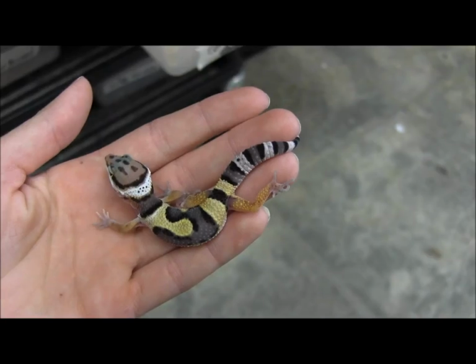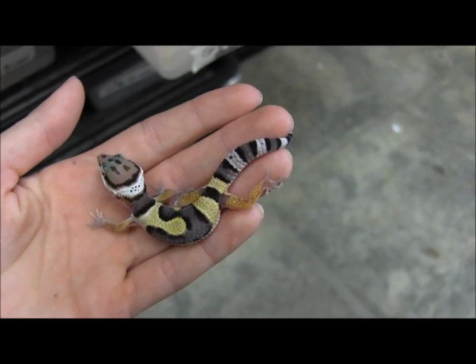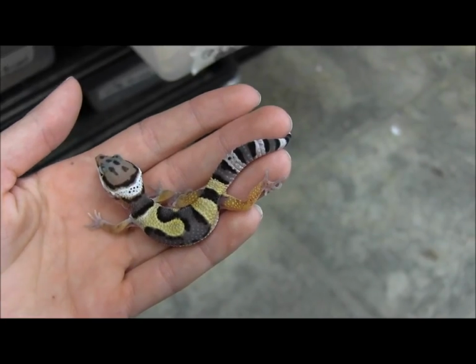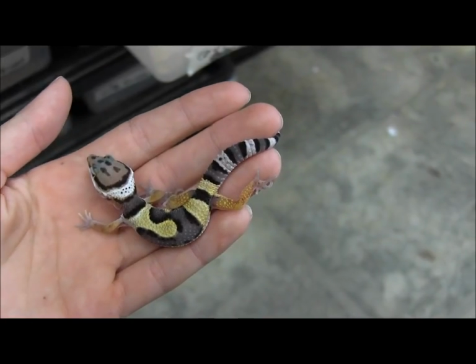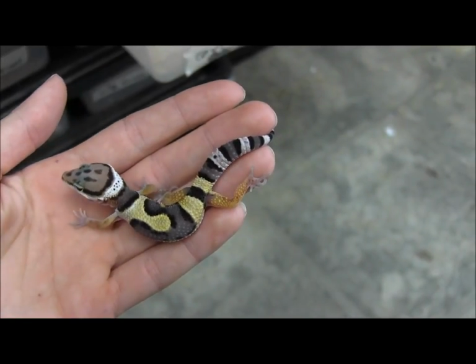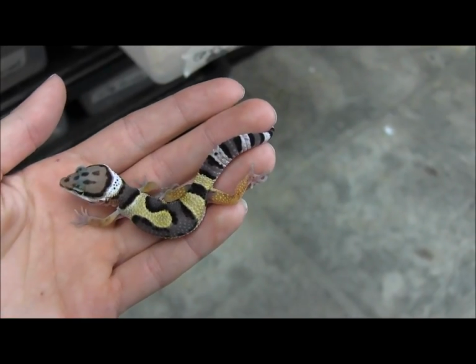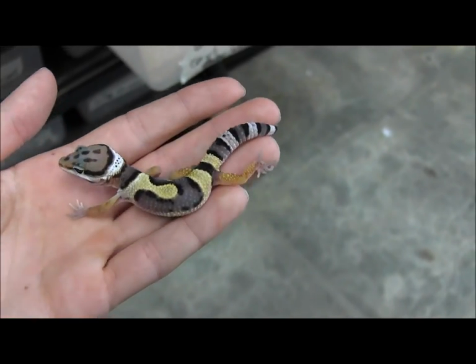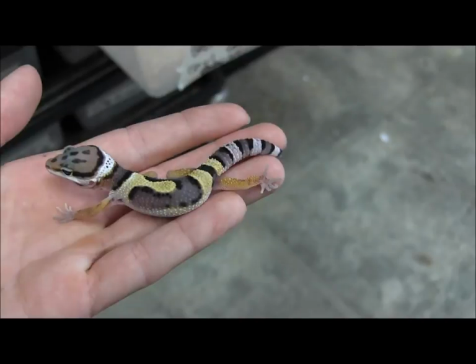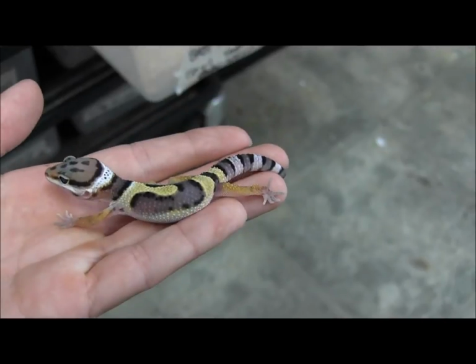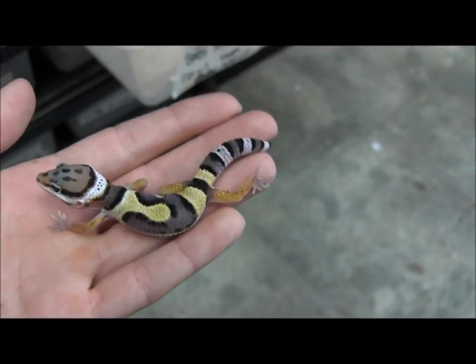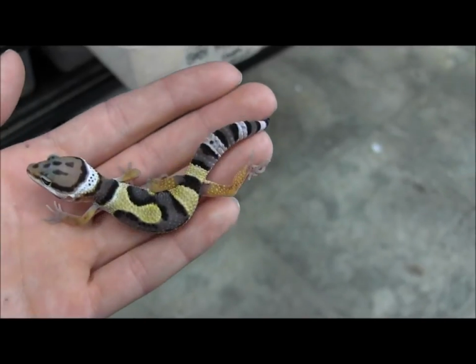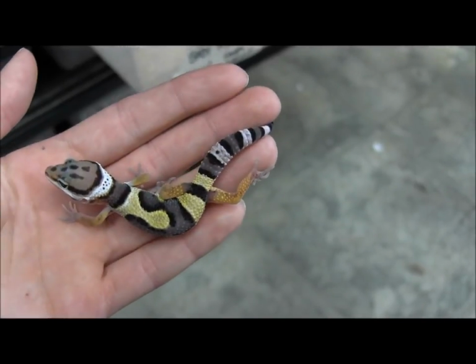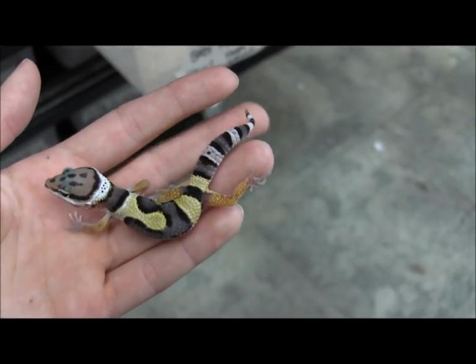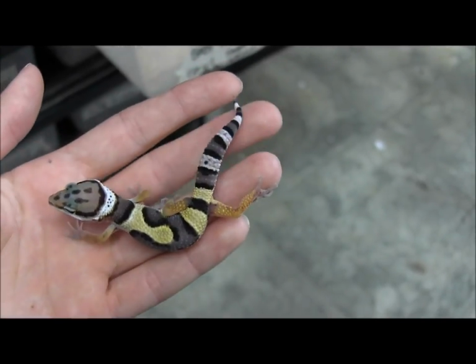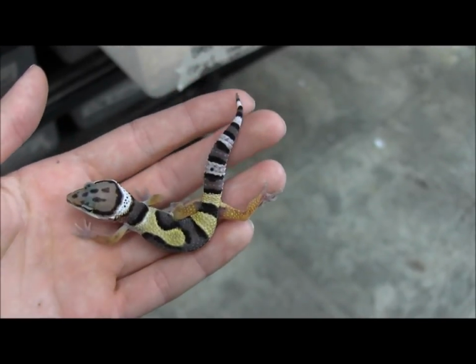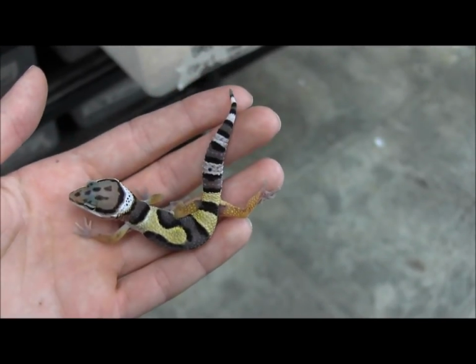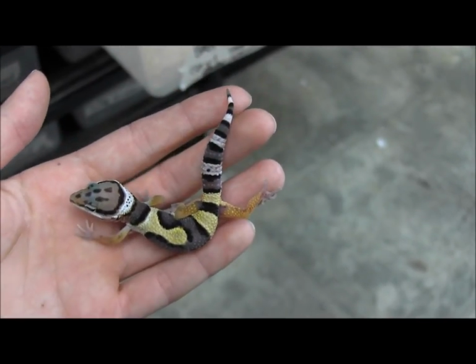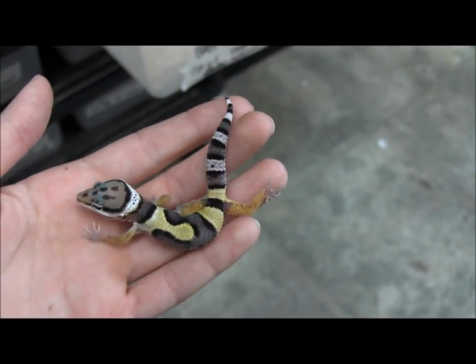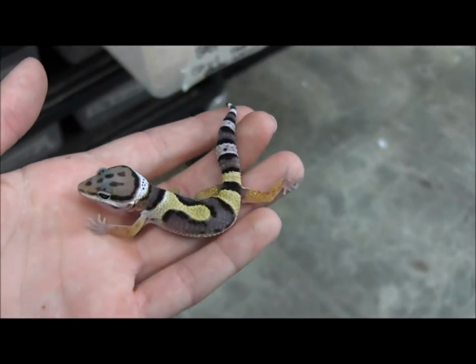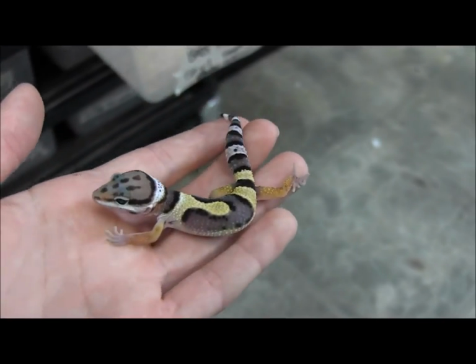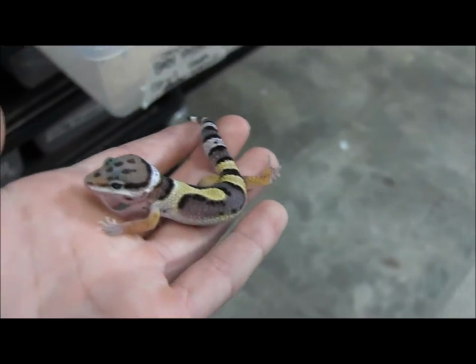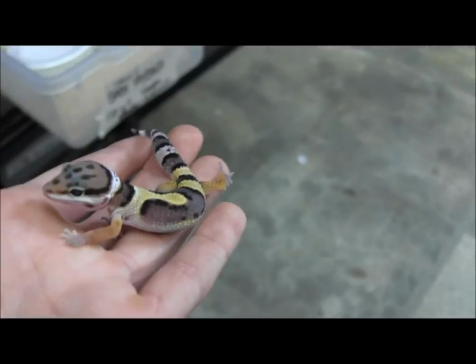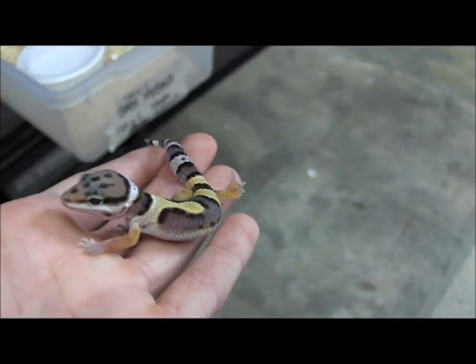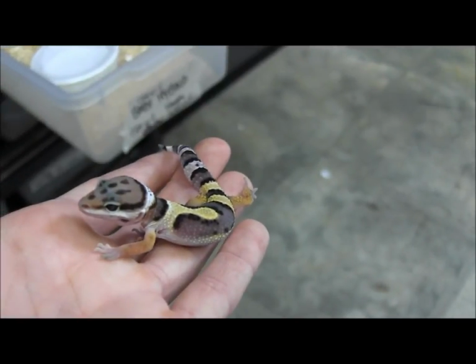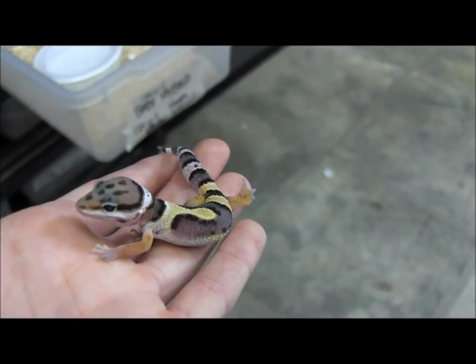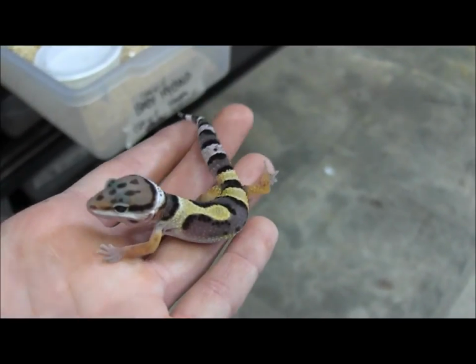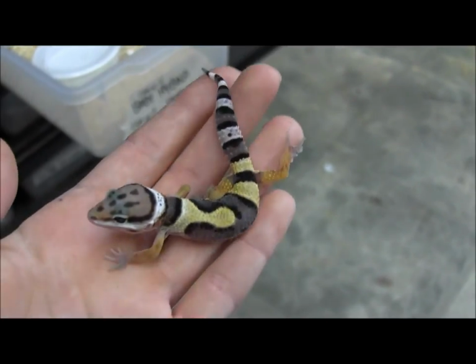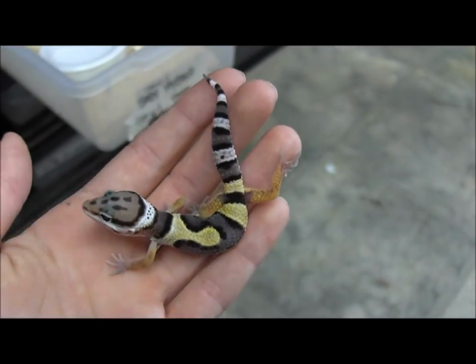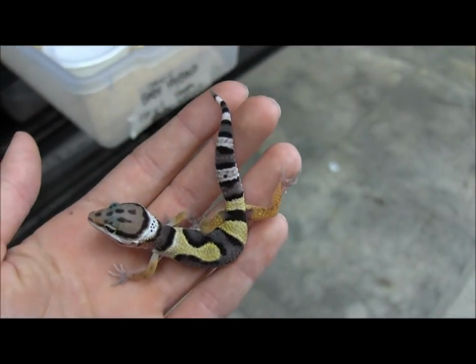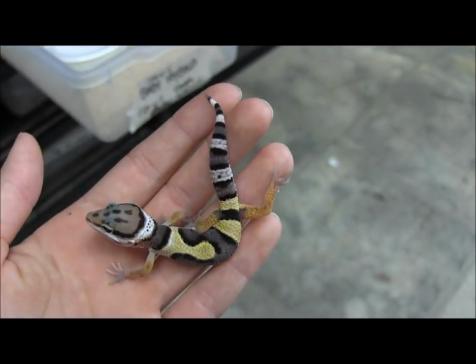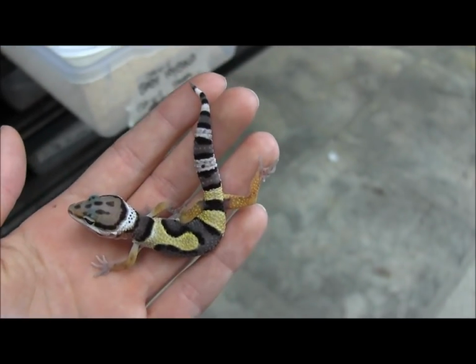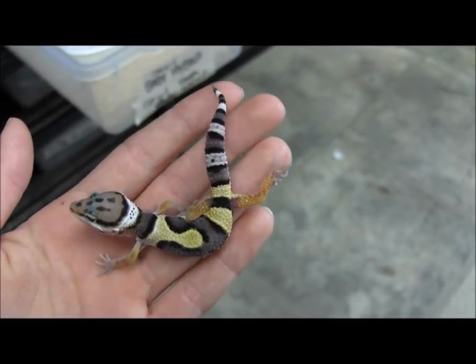This is one of our small jungle leopard geckos. These ones are high yellow, which means they have lots of yellow pigment to them. They're beautiful, beautiful little geckos. Each one has a unique and different pattern from the rest.